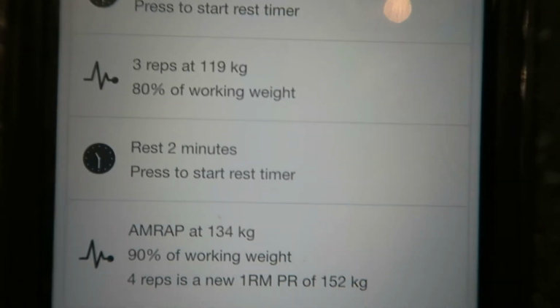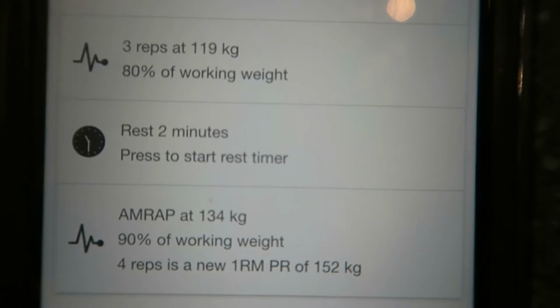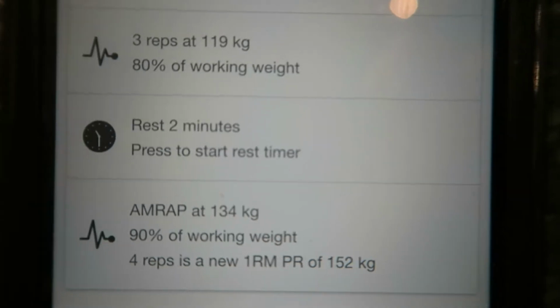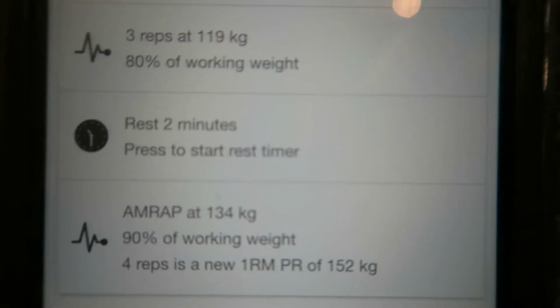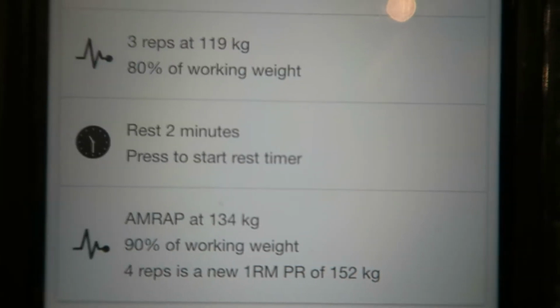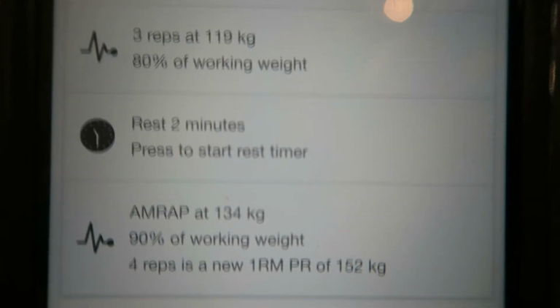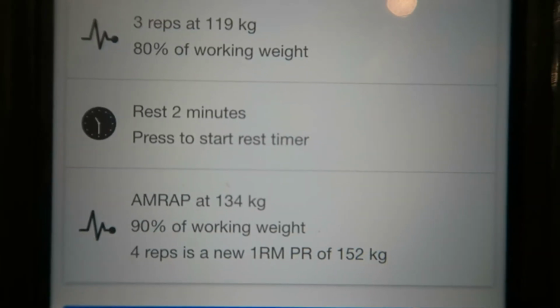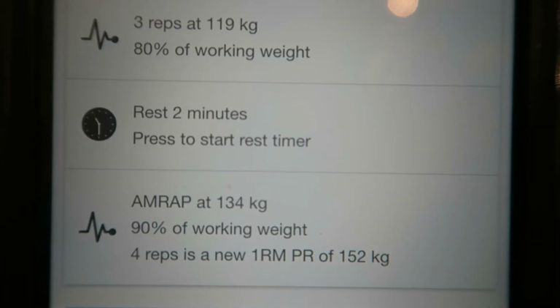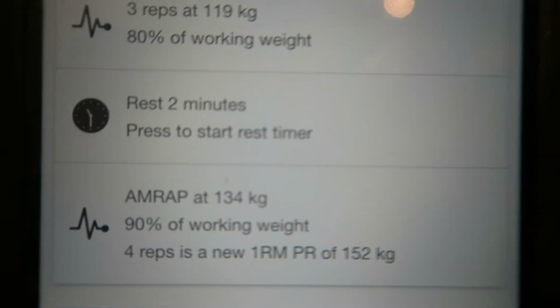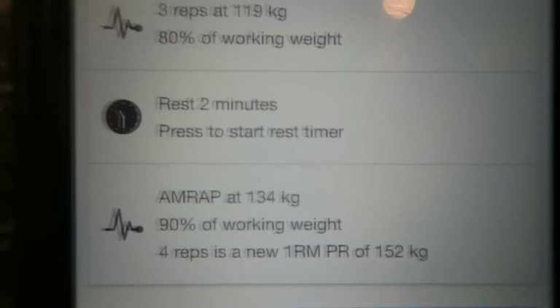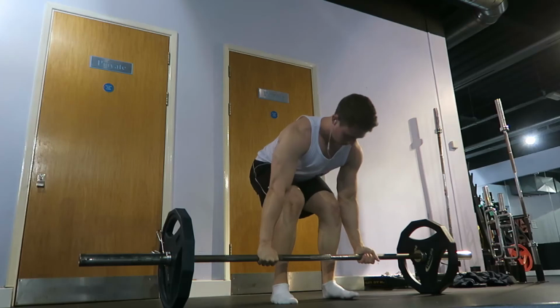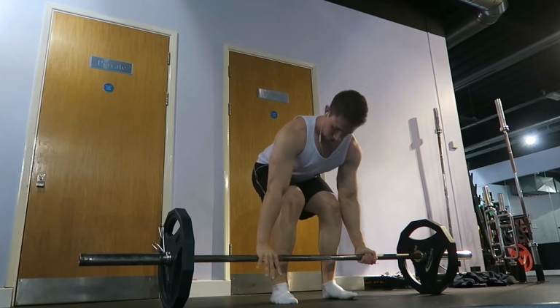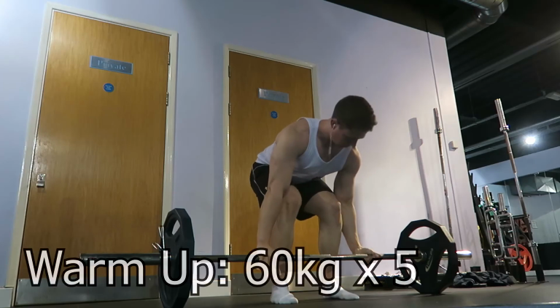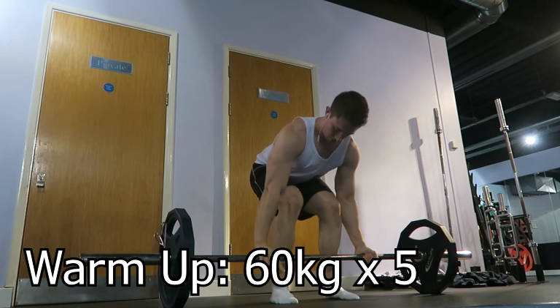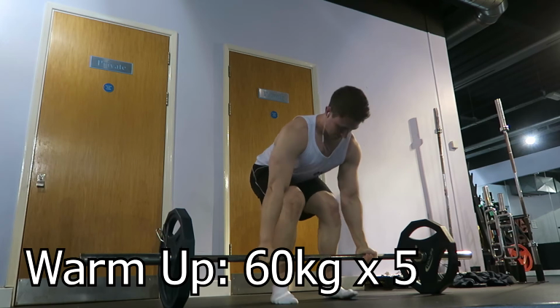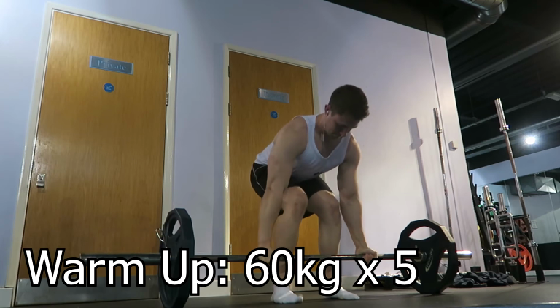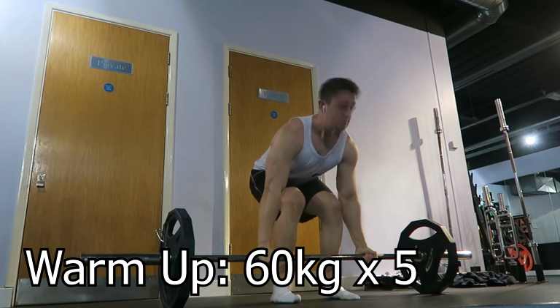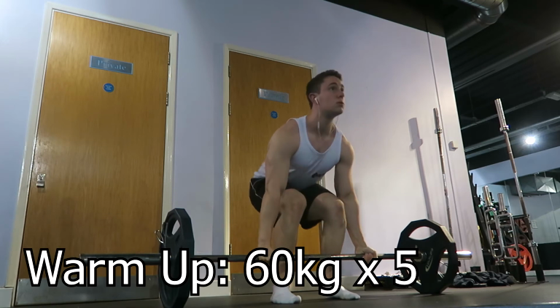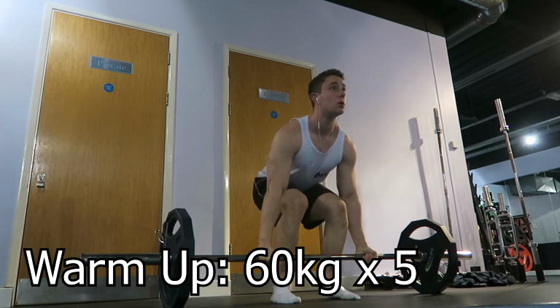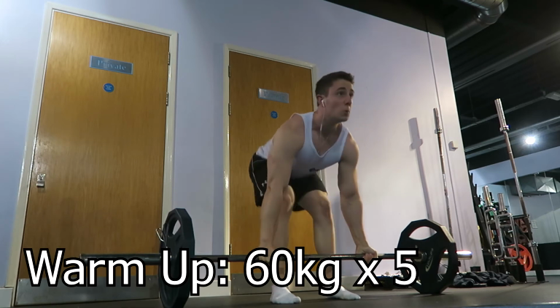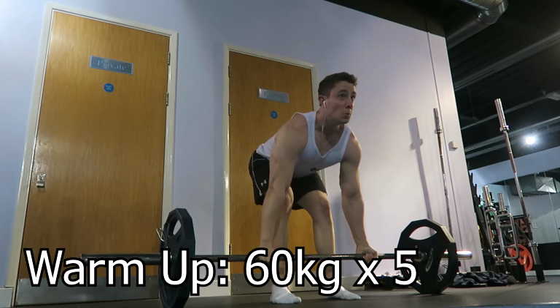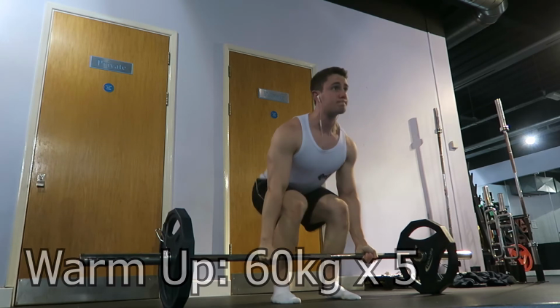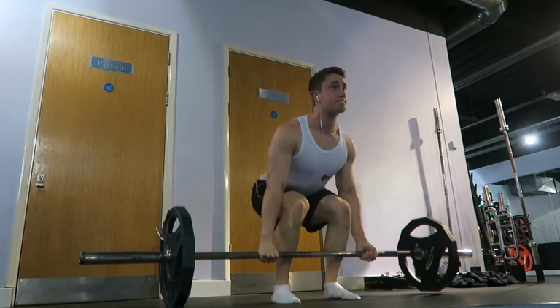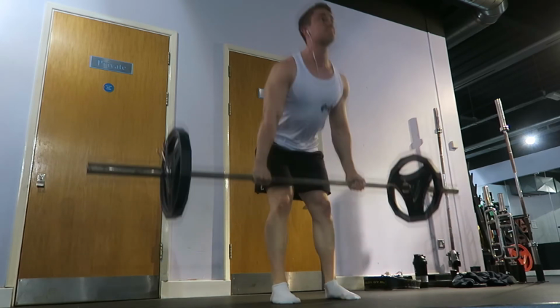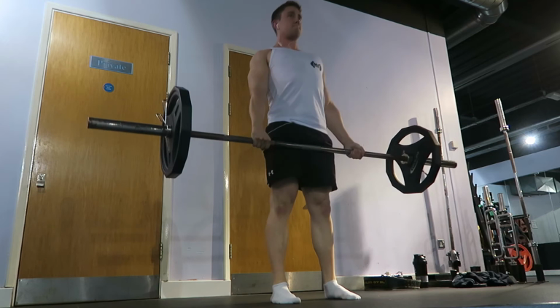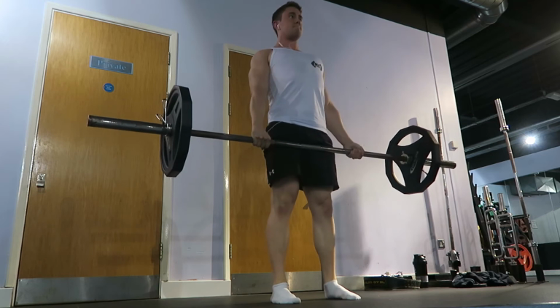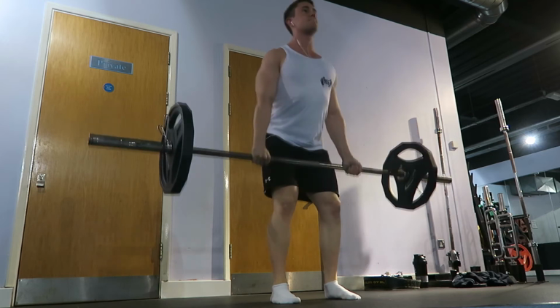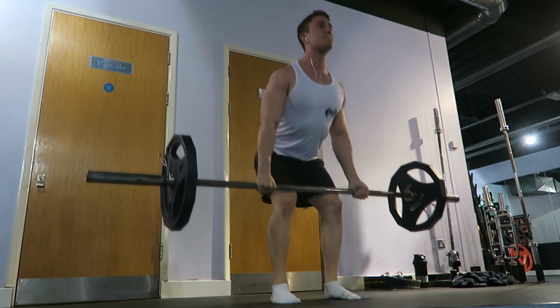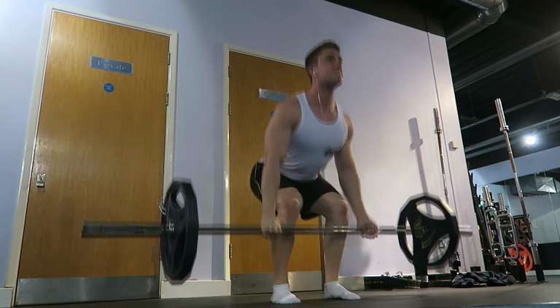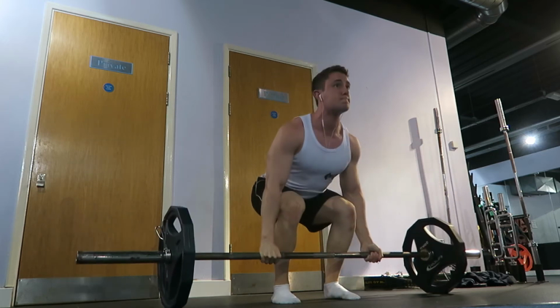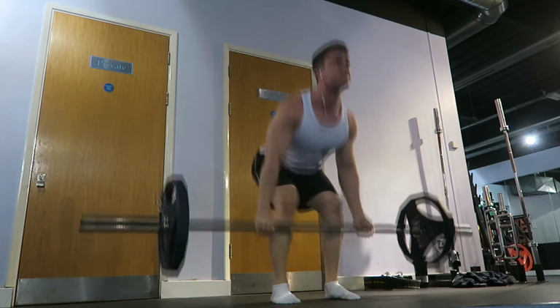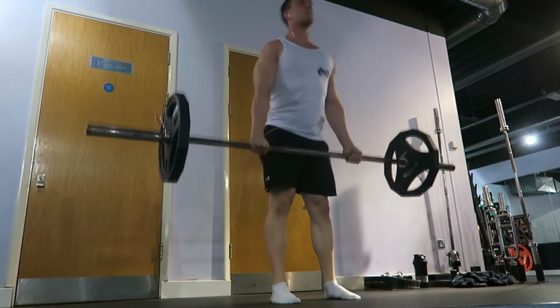The layout for today's session will consist of the usual three warm-up sets. The first set will be 60 kg times 5, the second set 75 kg by 5, and the third warm-up set will be 90 kg times 3.